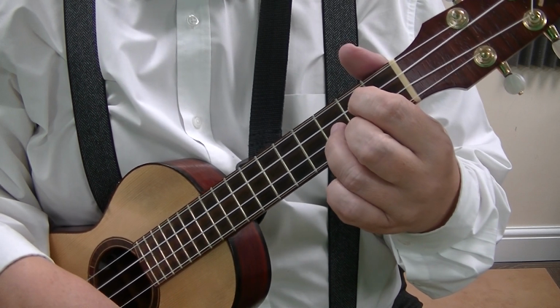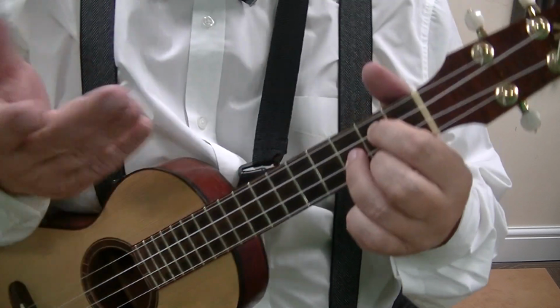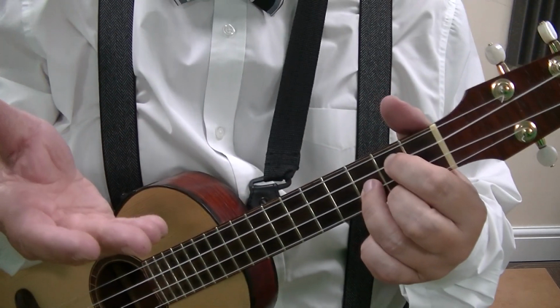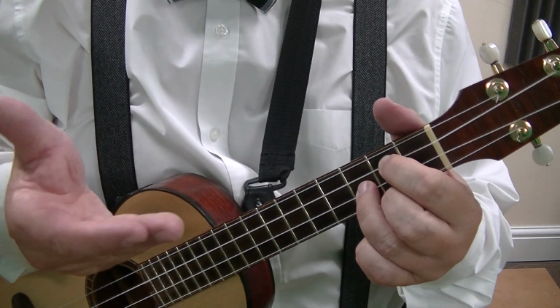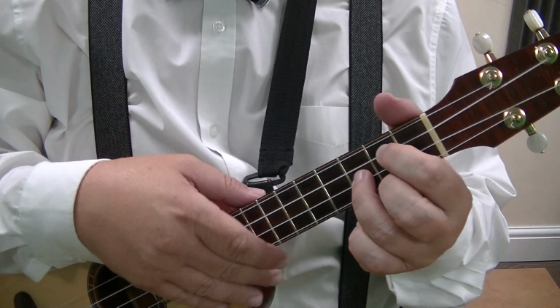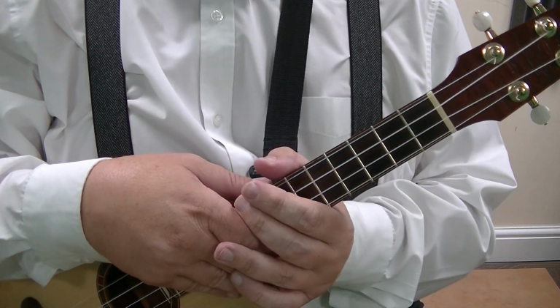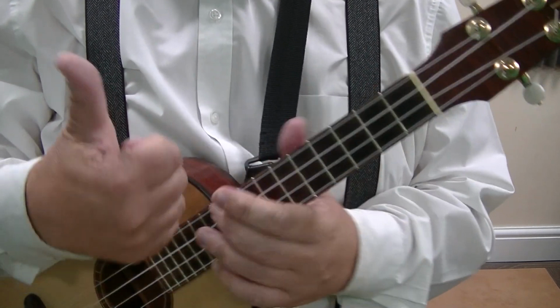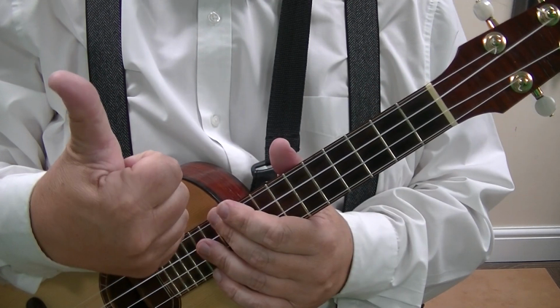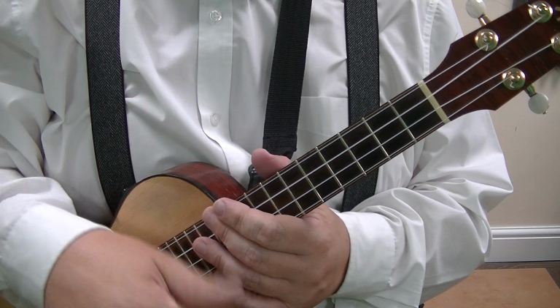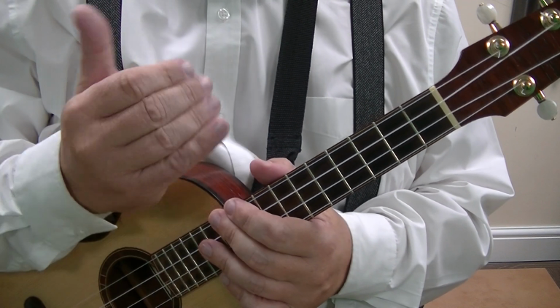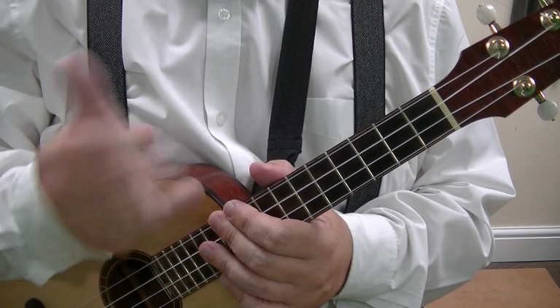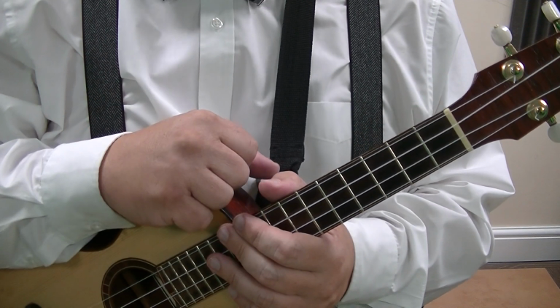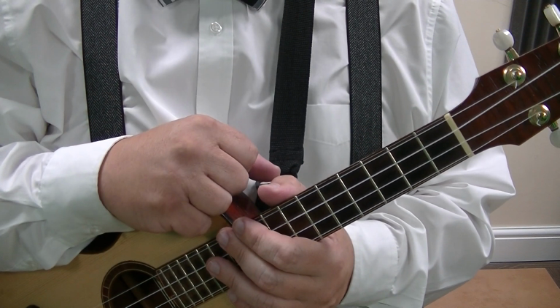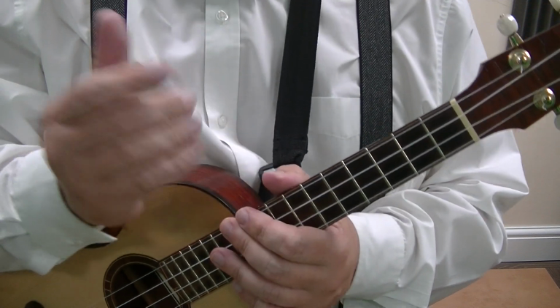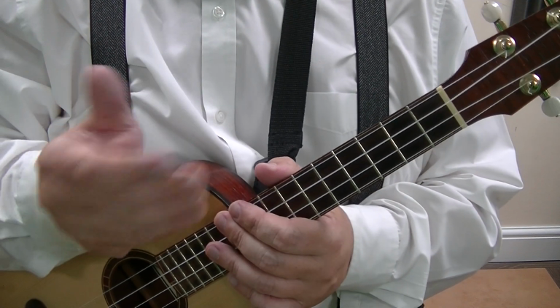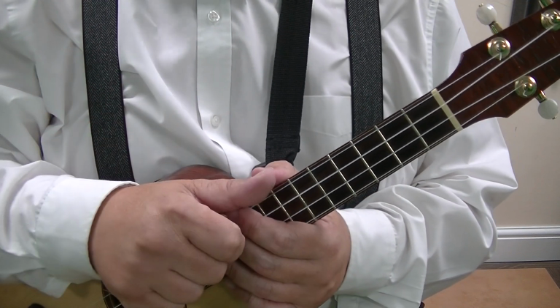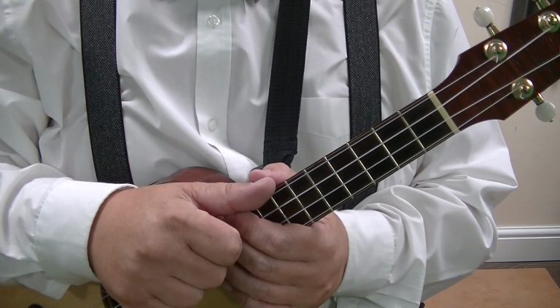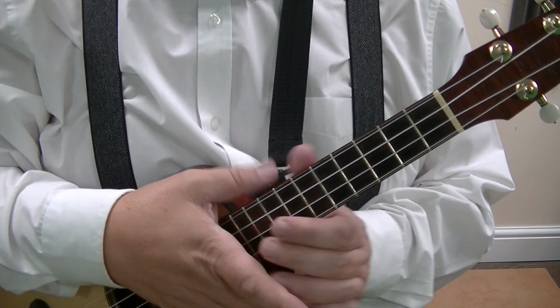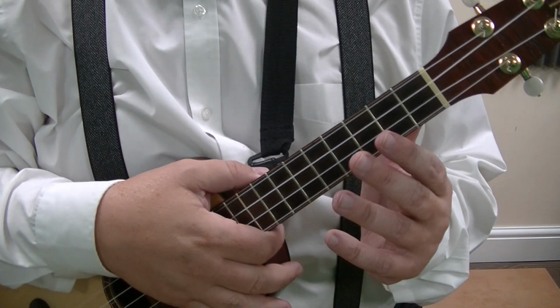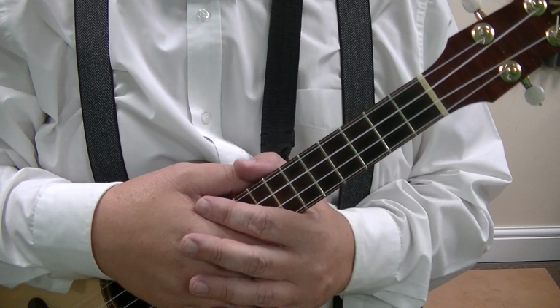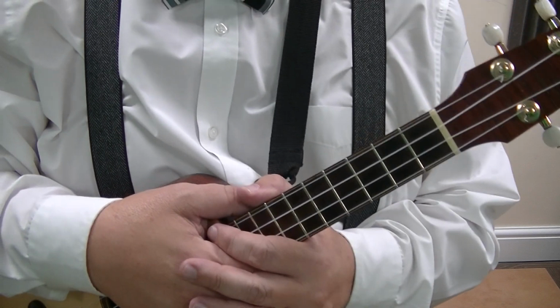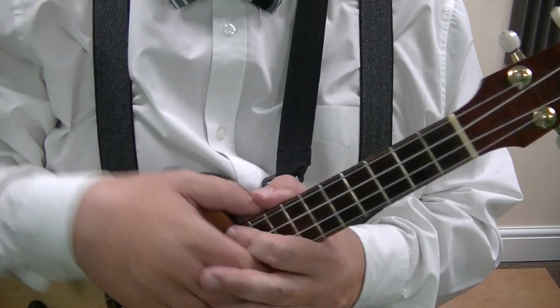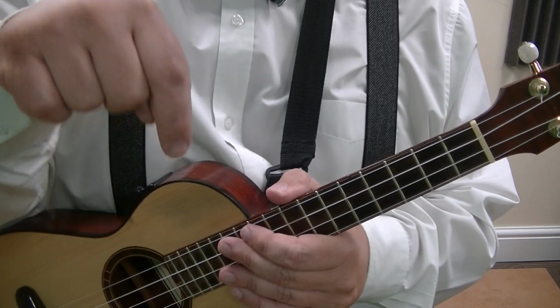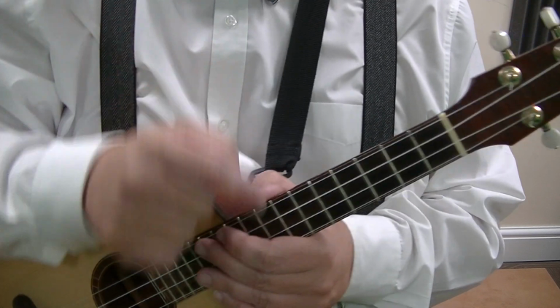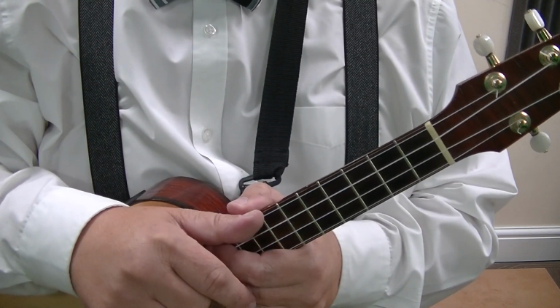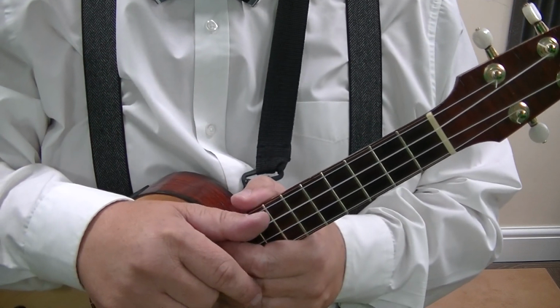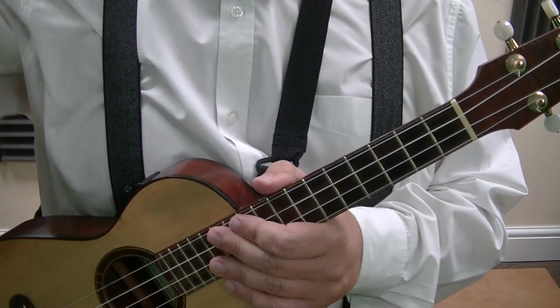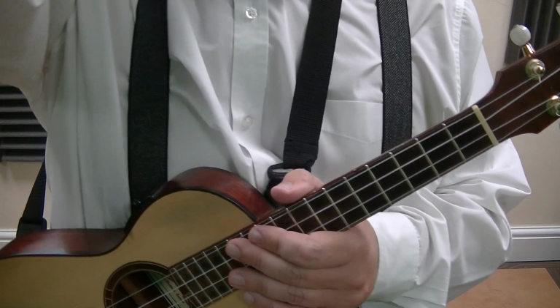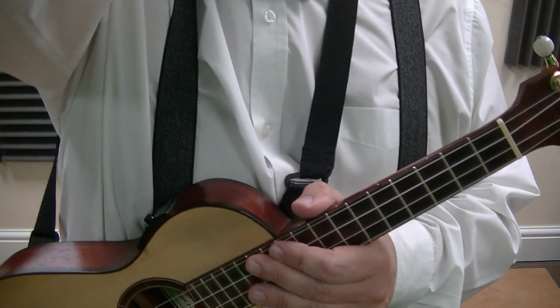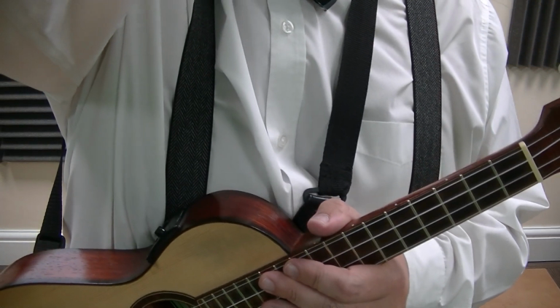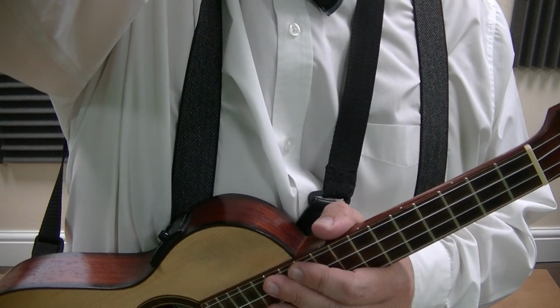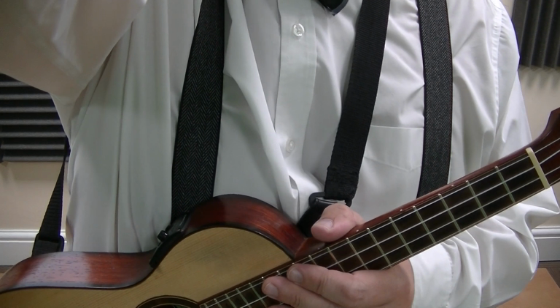I hope this video has been useful to you. If it has, please give us a thumbs up and subscribe to Blackpill Music School. For more information on the ukulele and many other instruments, please visit the link below. Until next time, keep practicing. Goodbye.